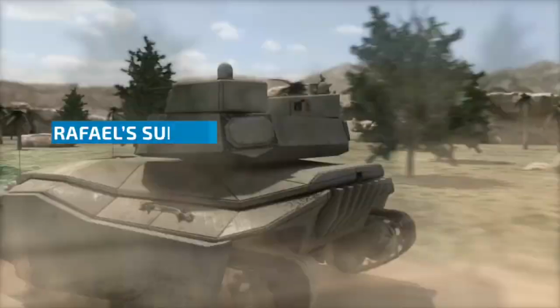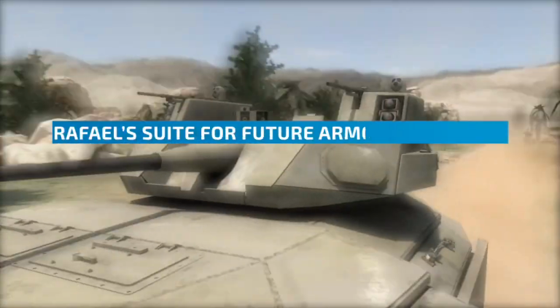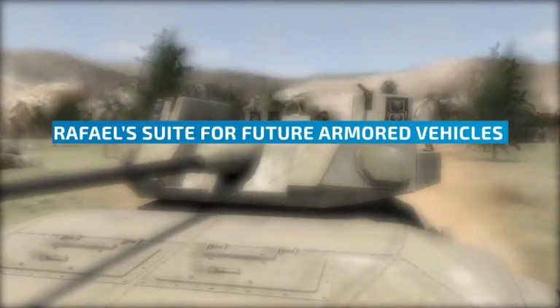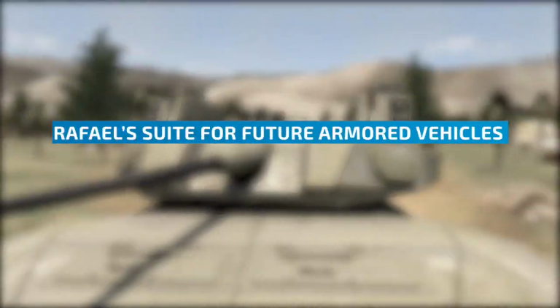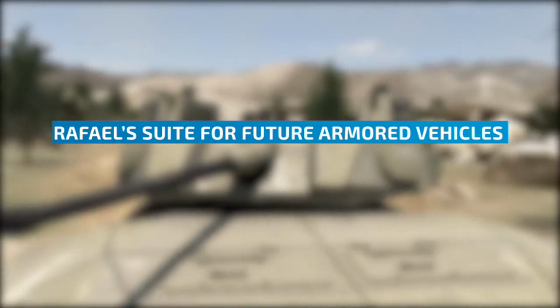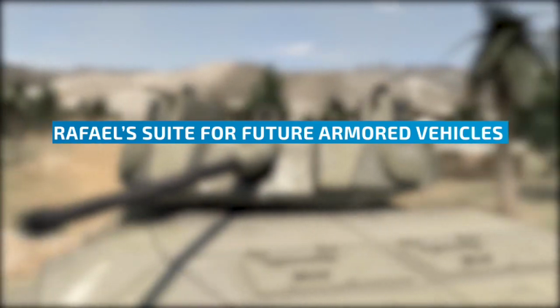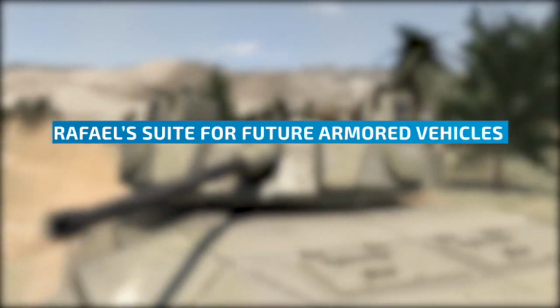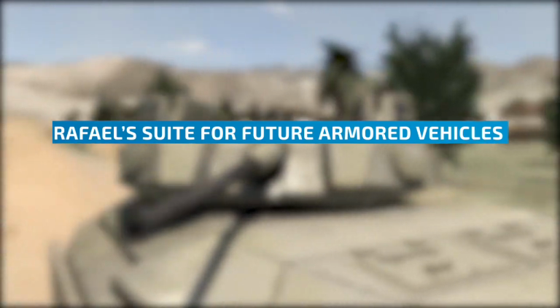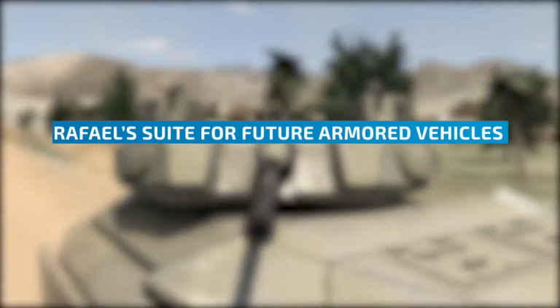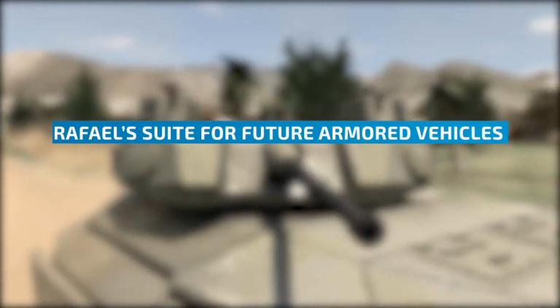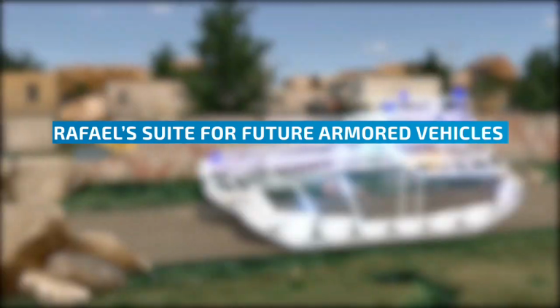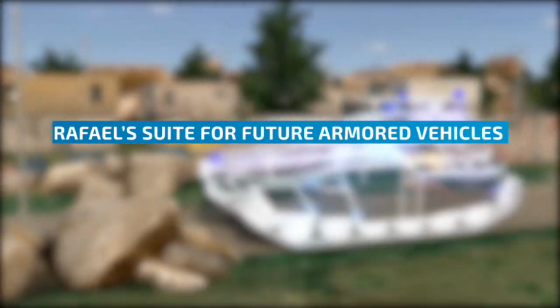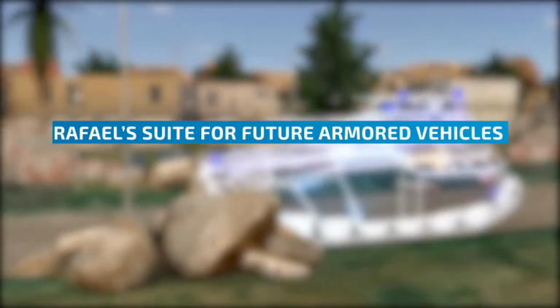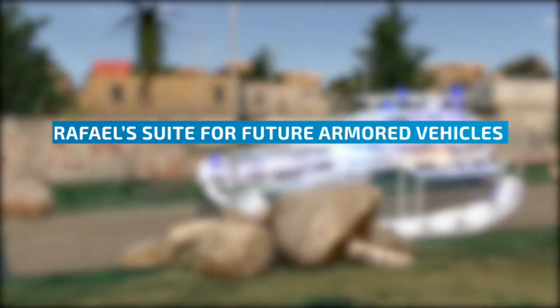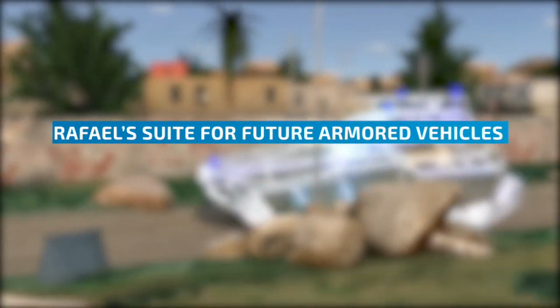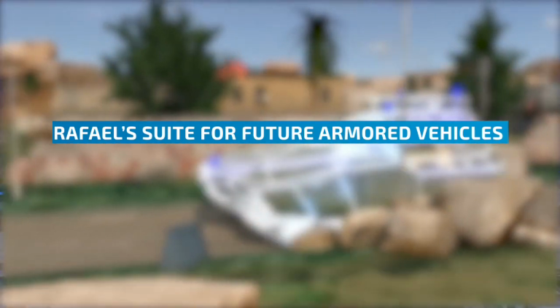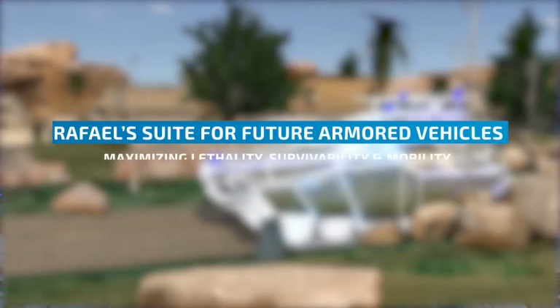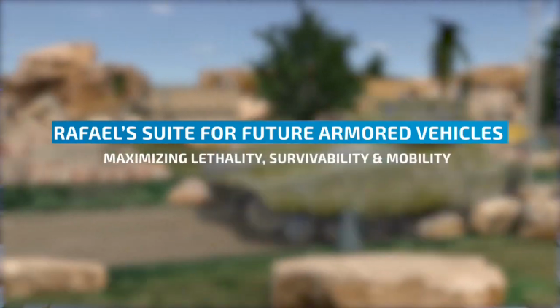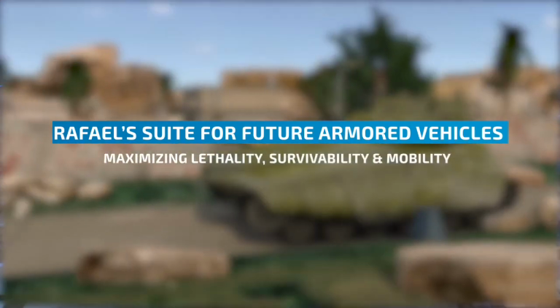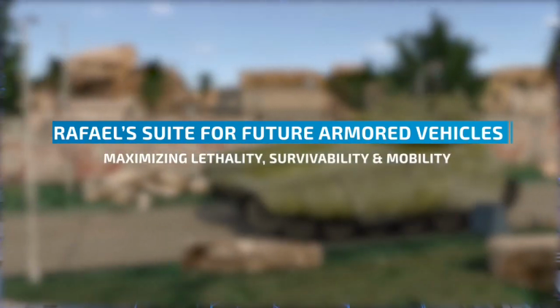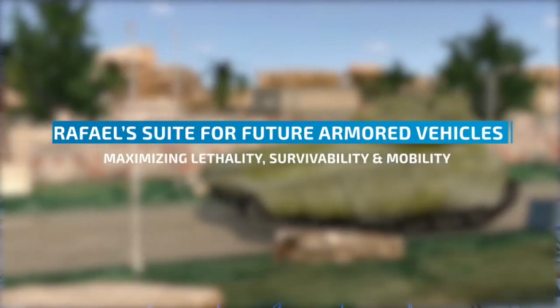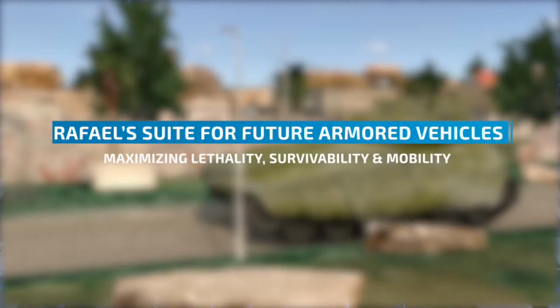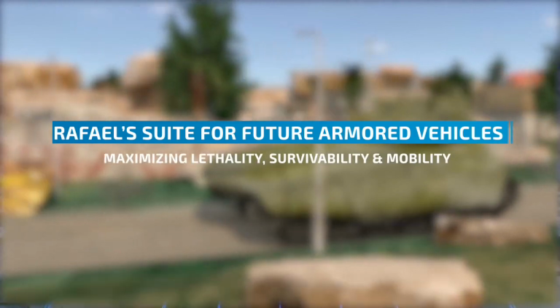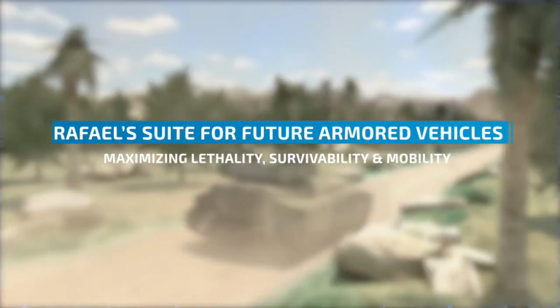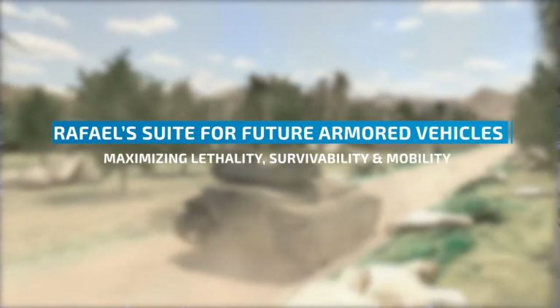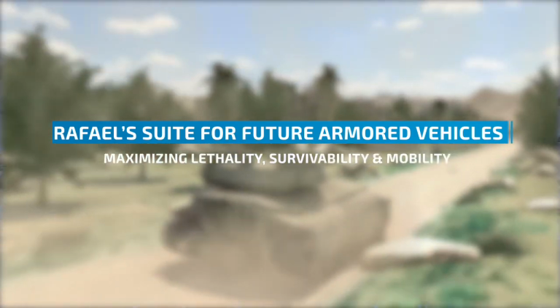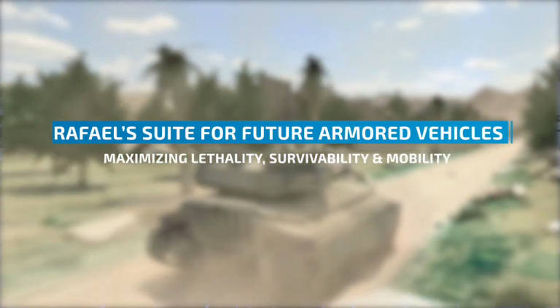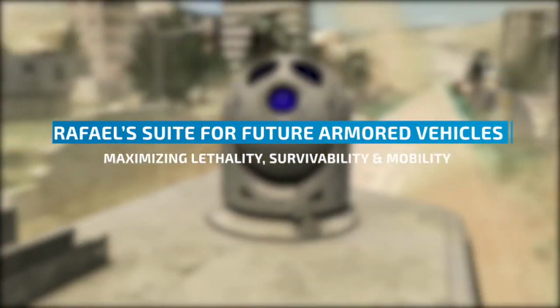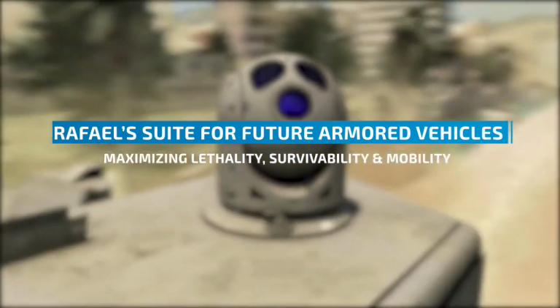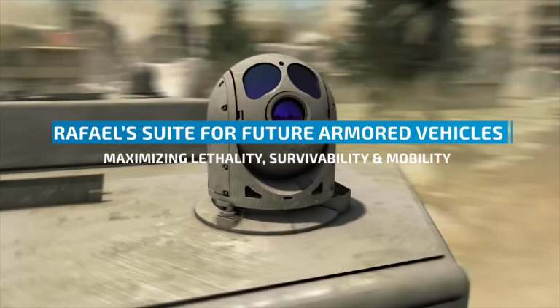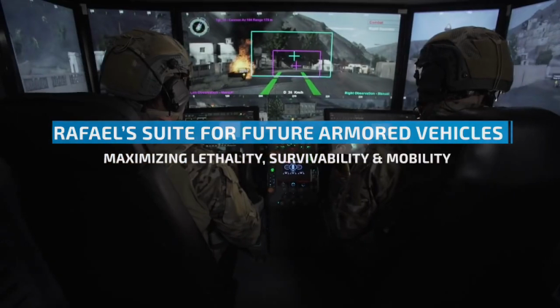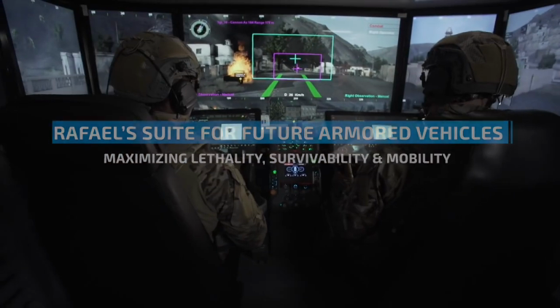Raphael's suite for future armored vehicles turns a combat vehicle into an easily operated, optionally manned, lethal system.